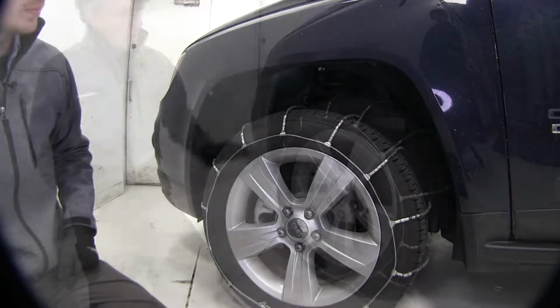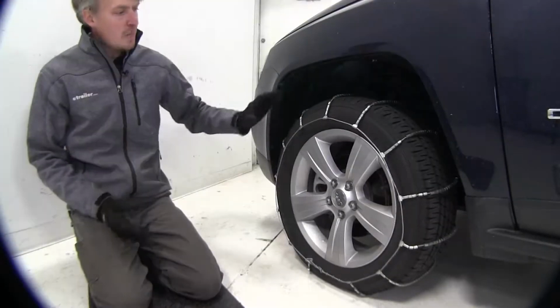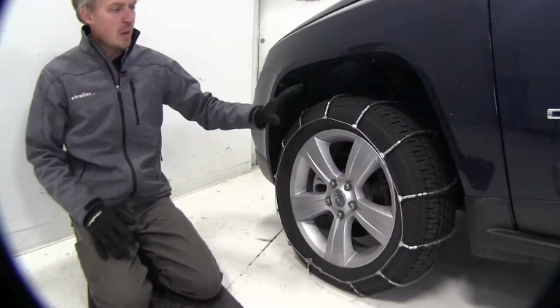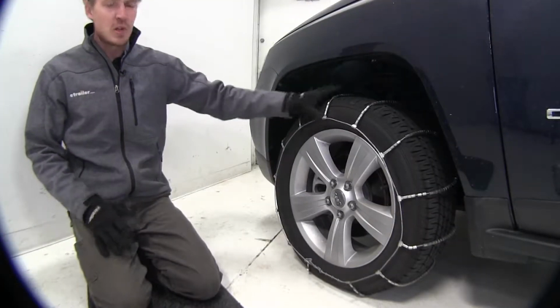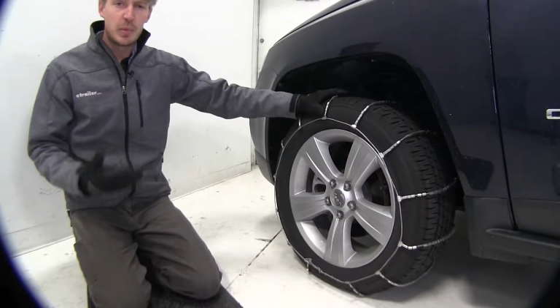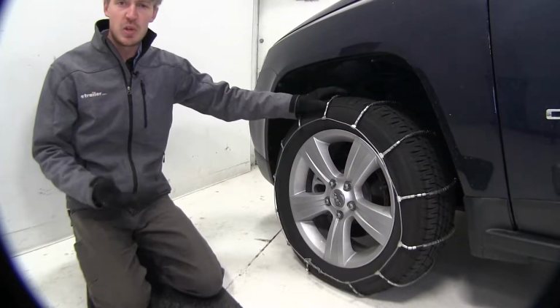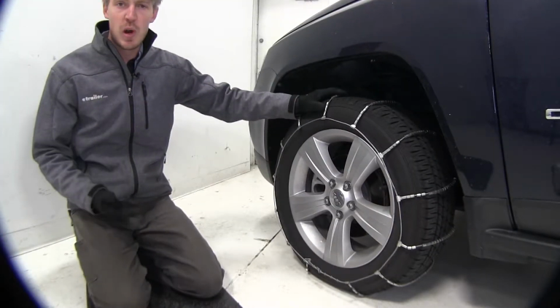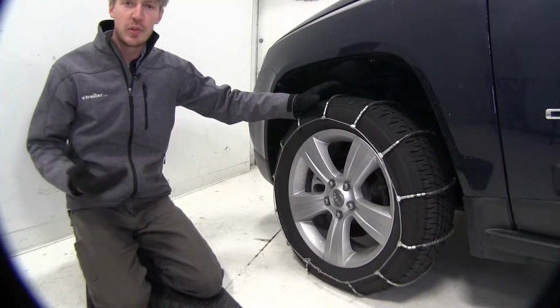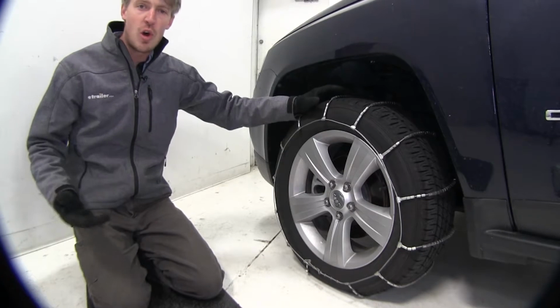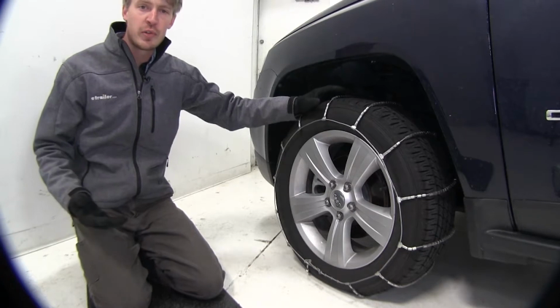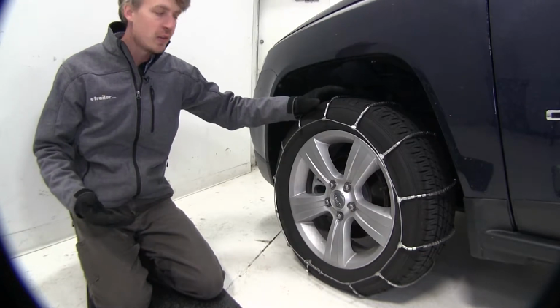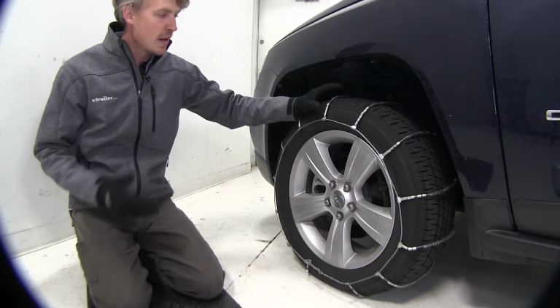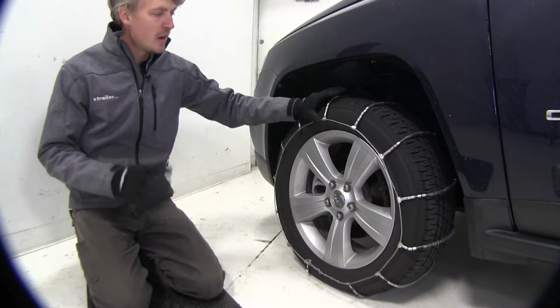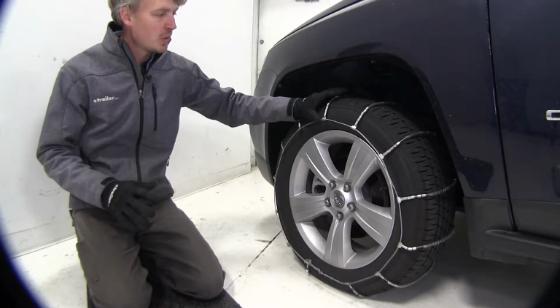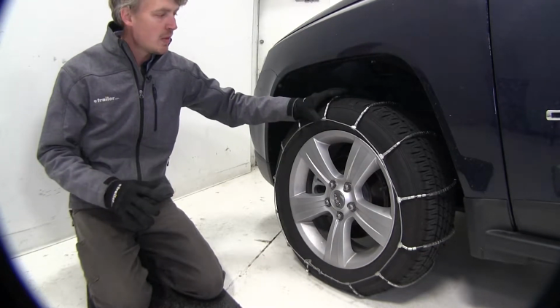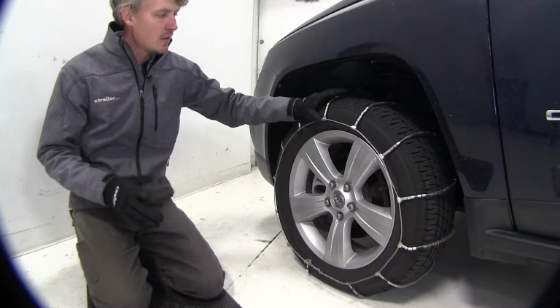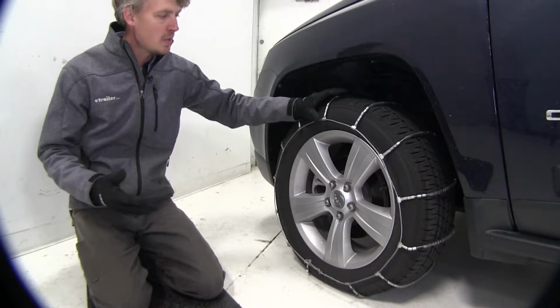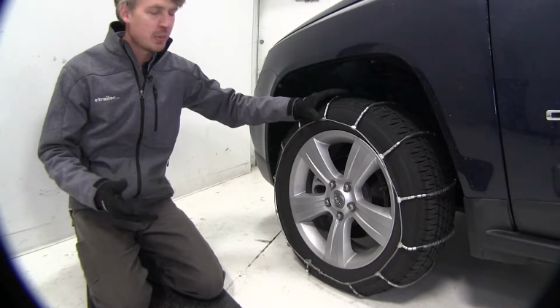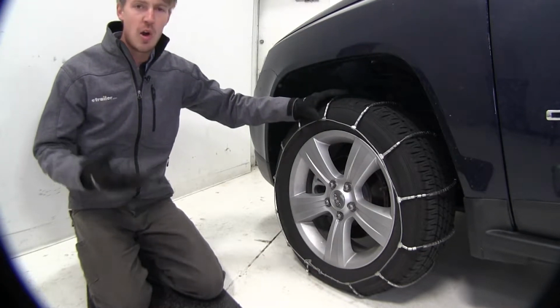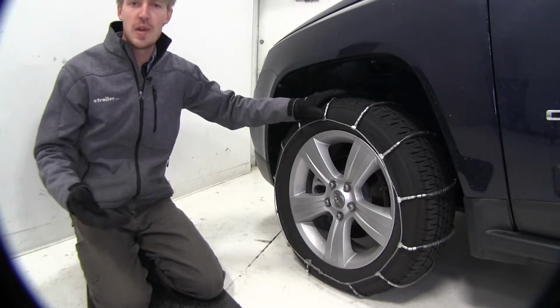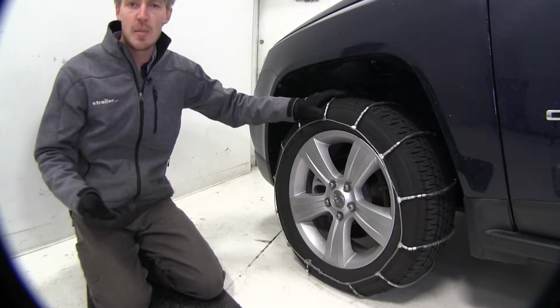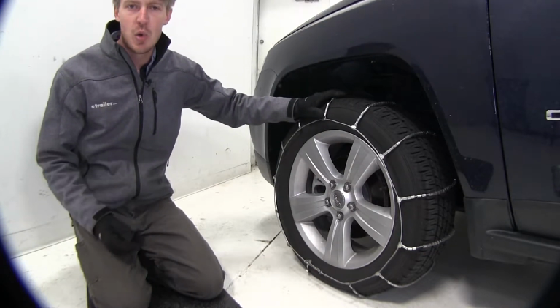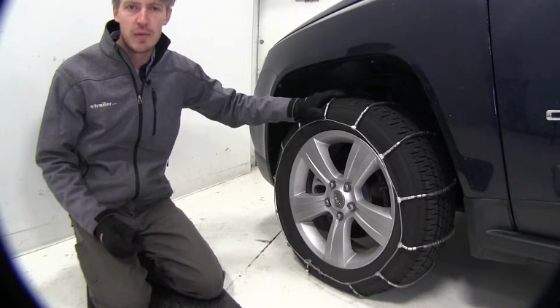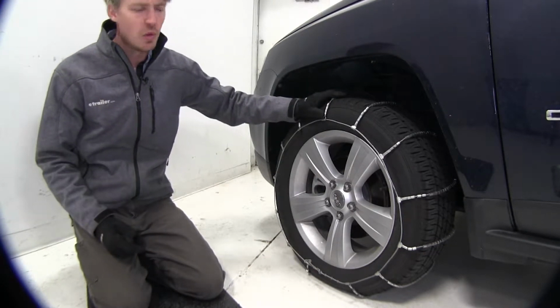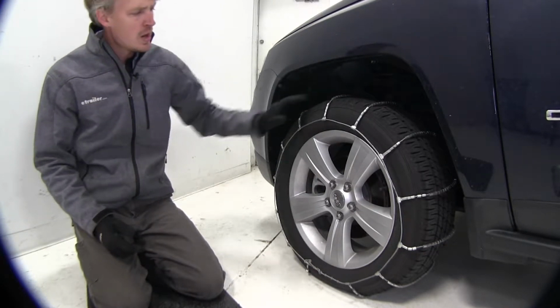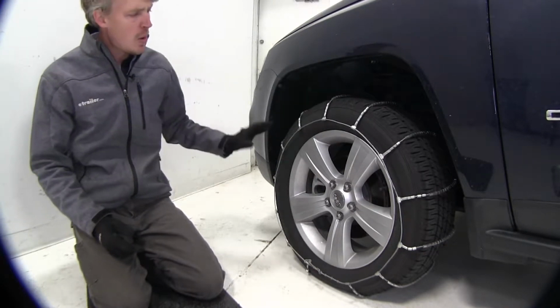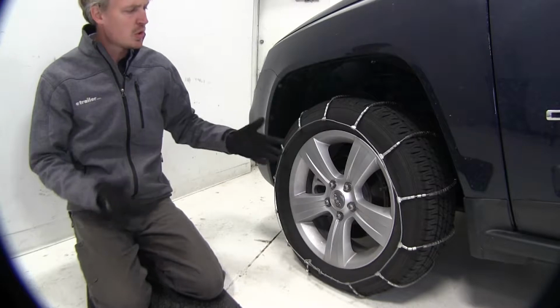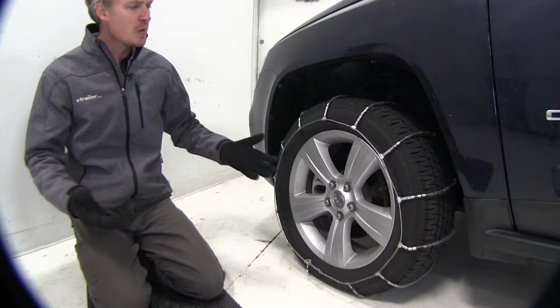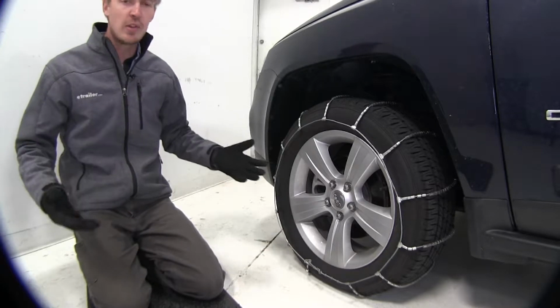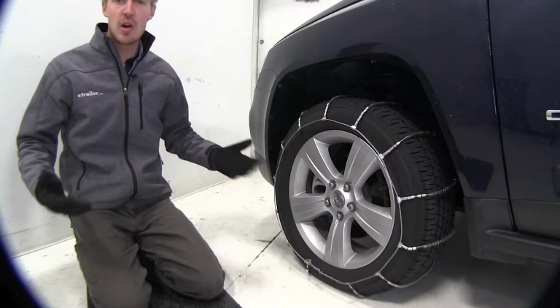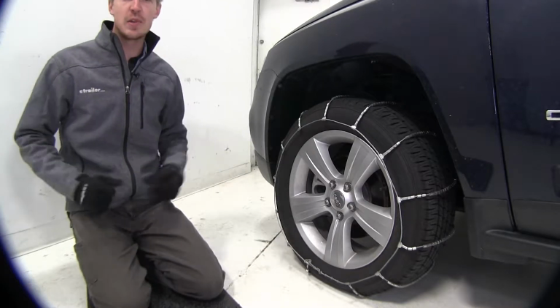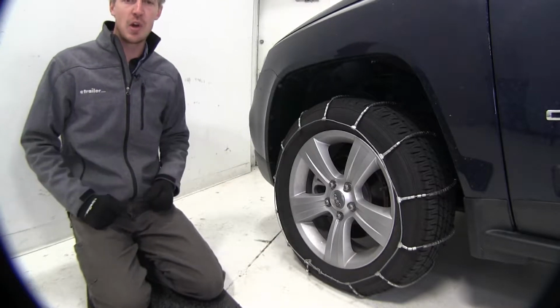They meet Department of Transportation requirements in all states, they have a maximum speed rating of 30 miles per hour, and they come in a quantity of 2. Now I'll show you how easy they are to get installed.